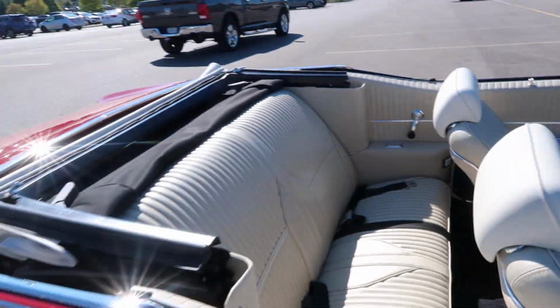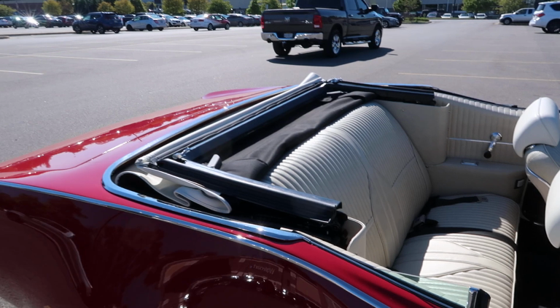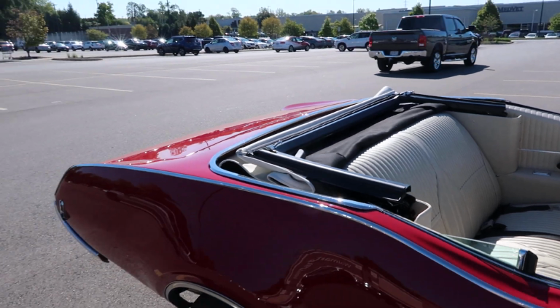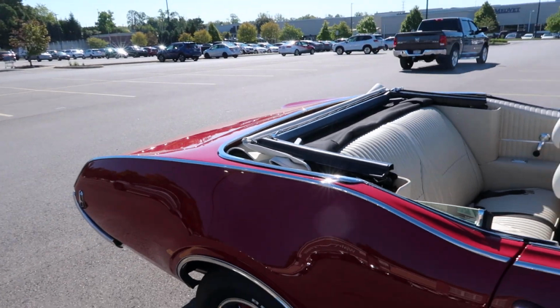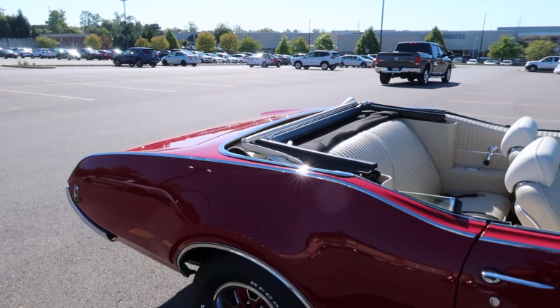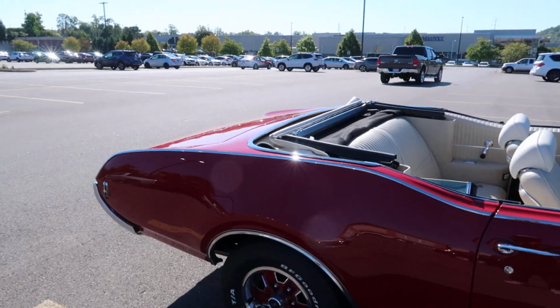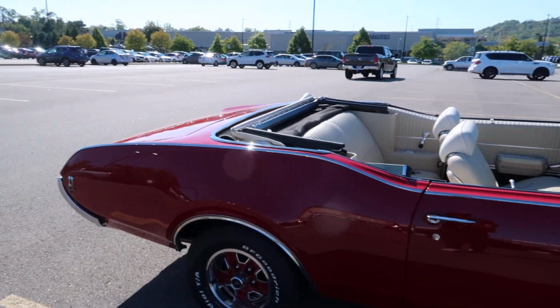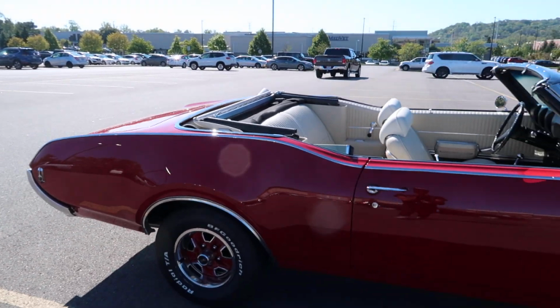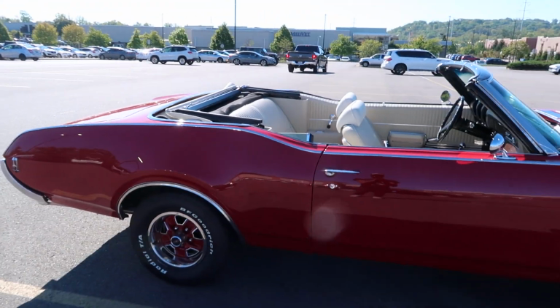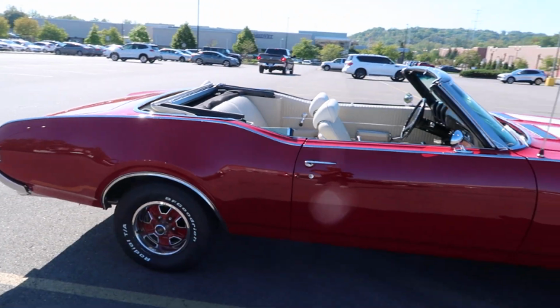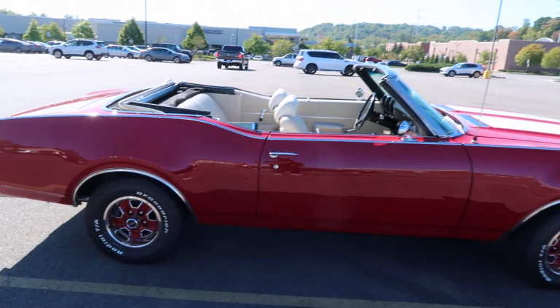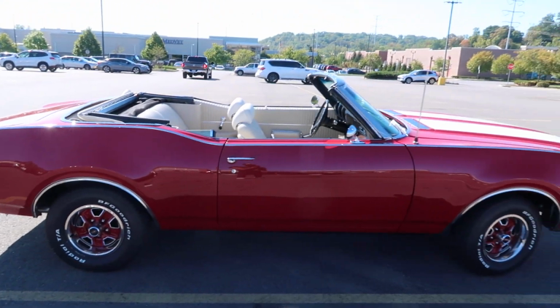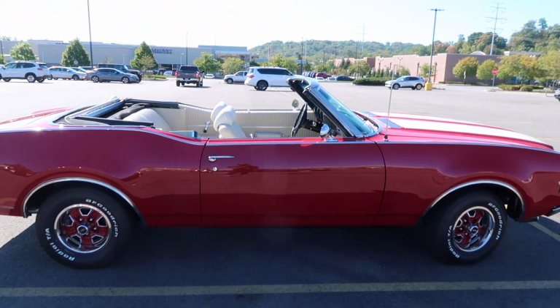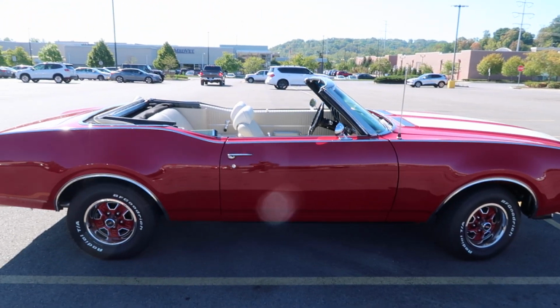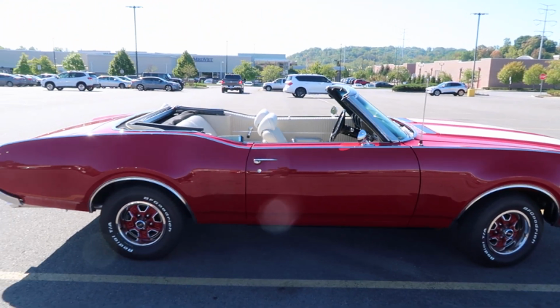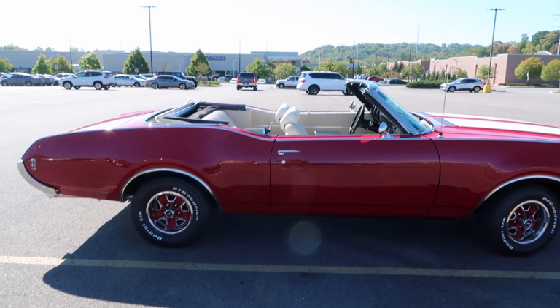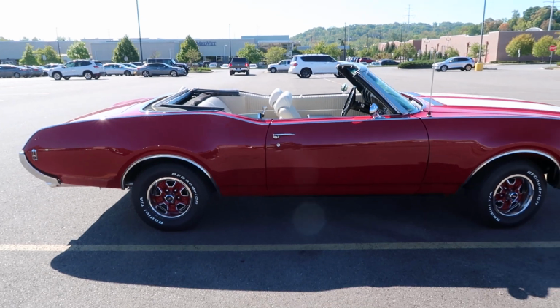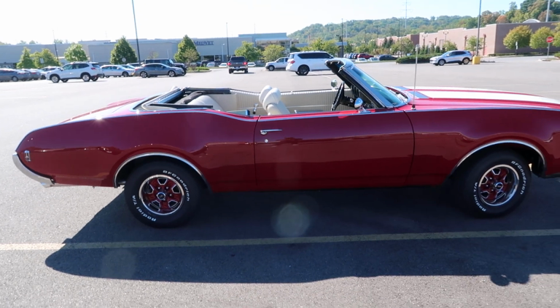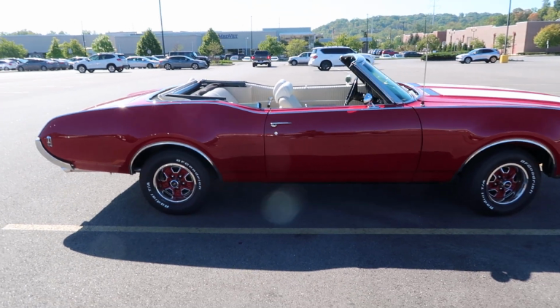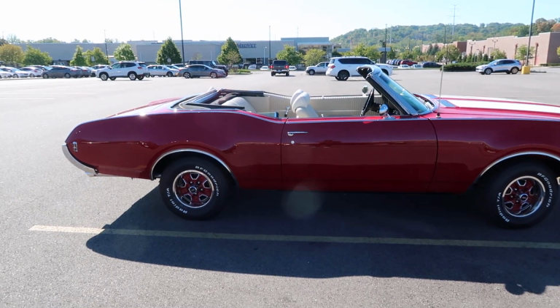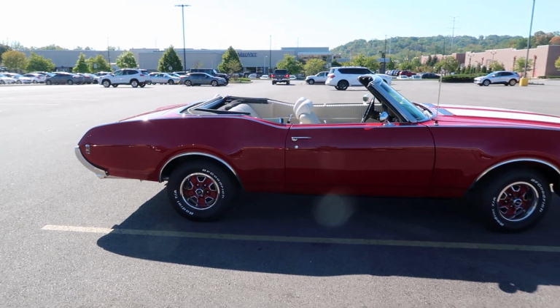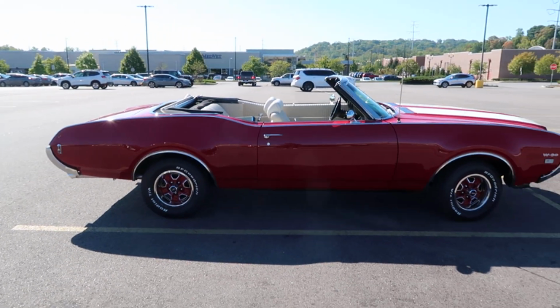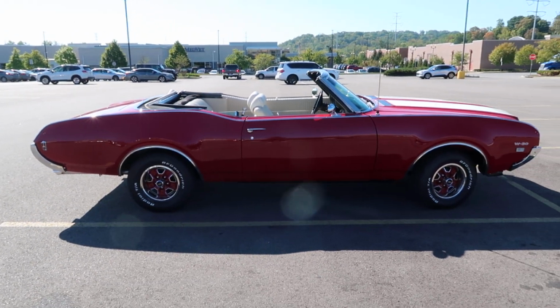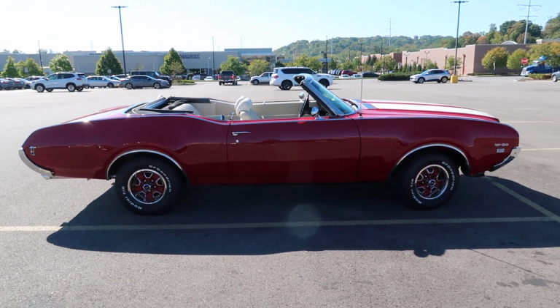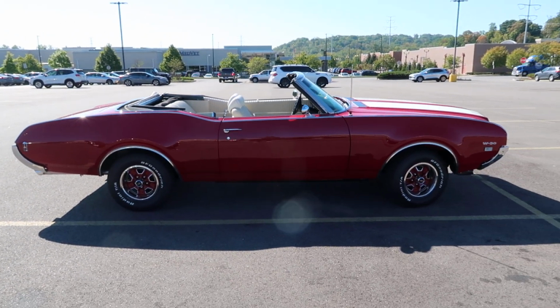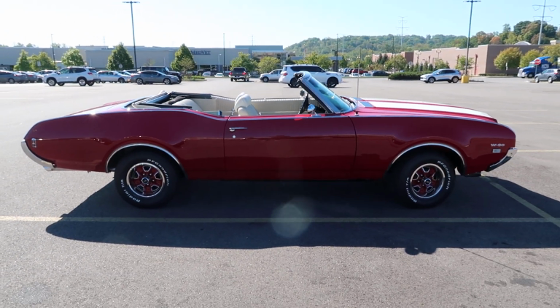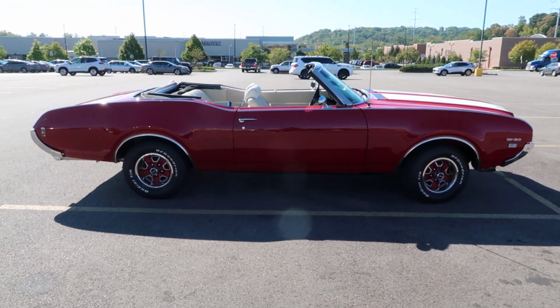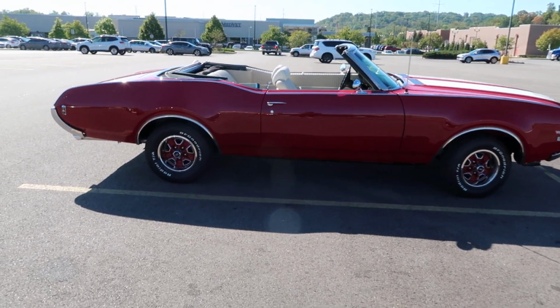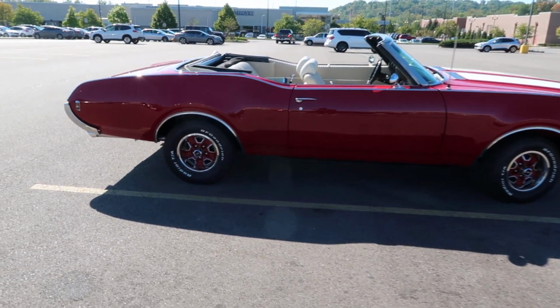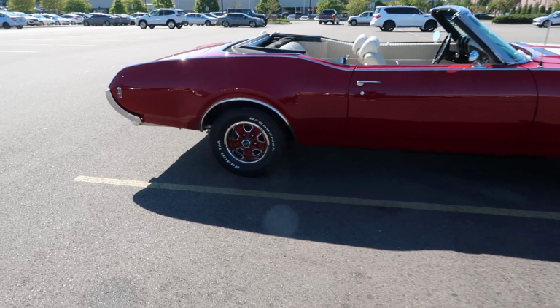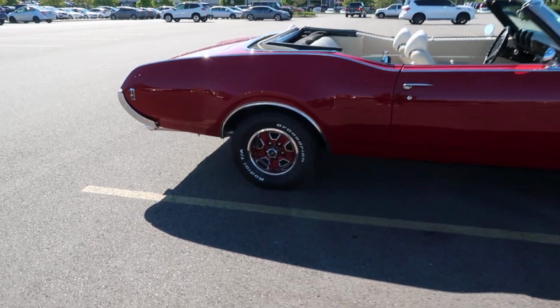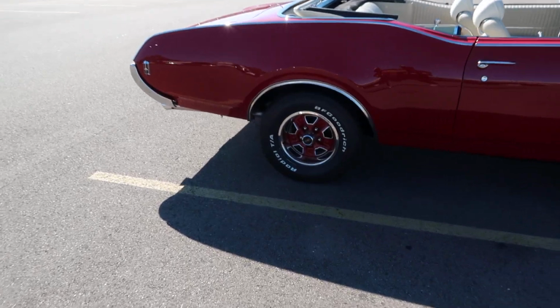Drop top. This boy nice. Original rims. Letter tires.